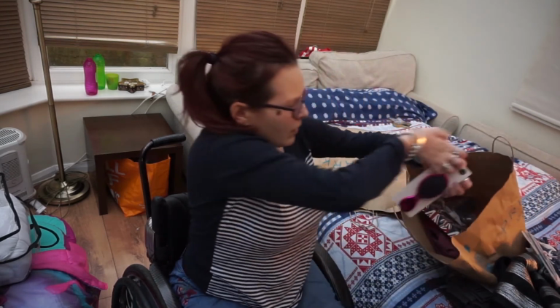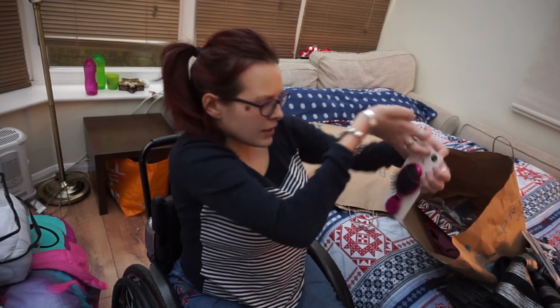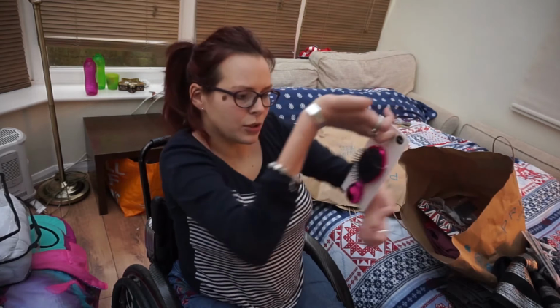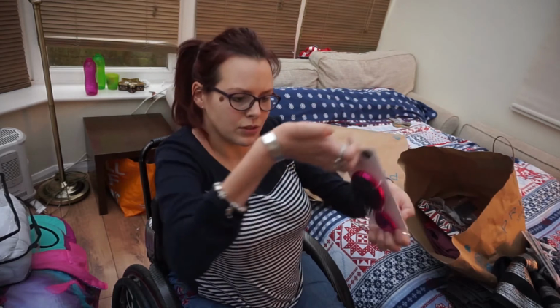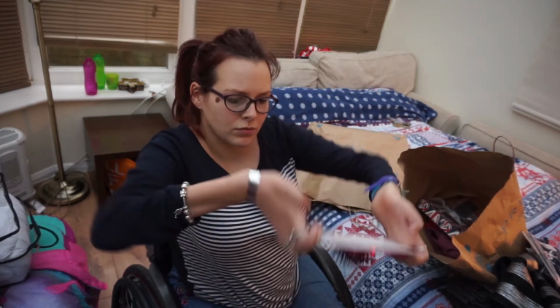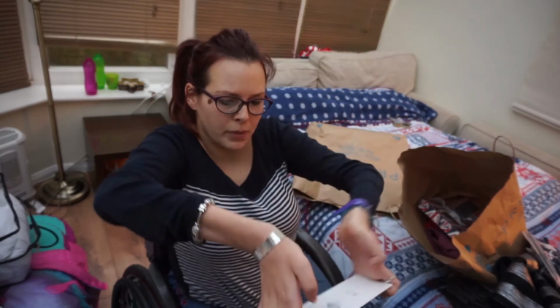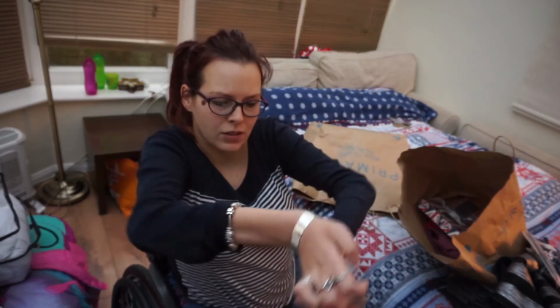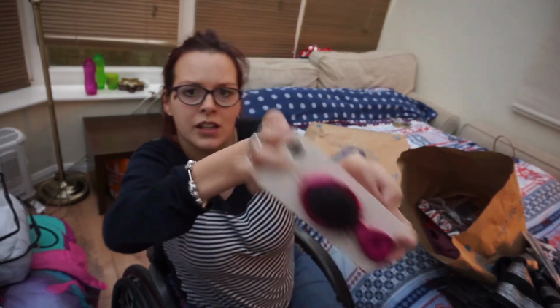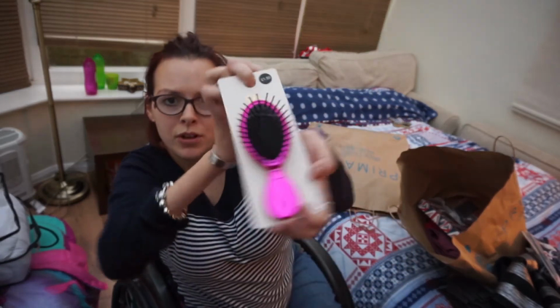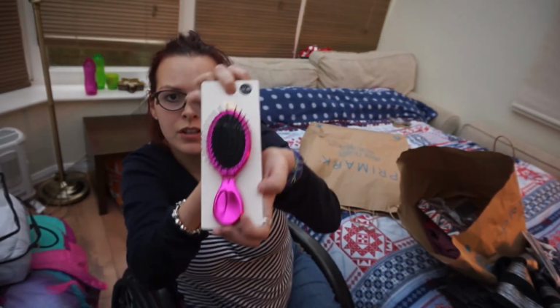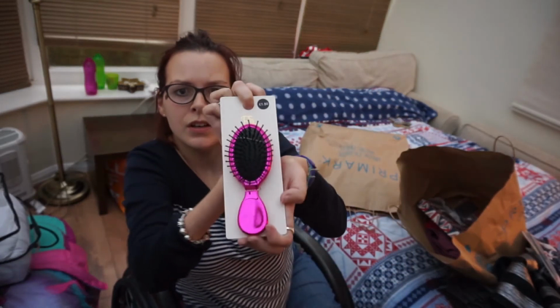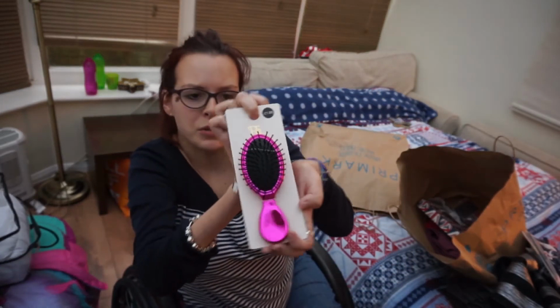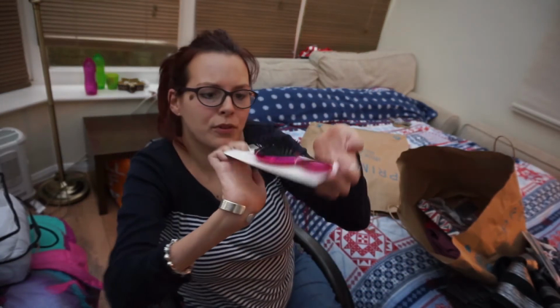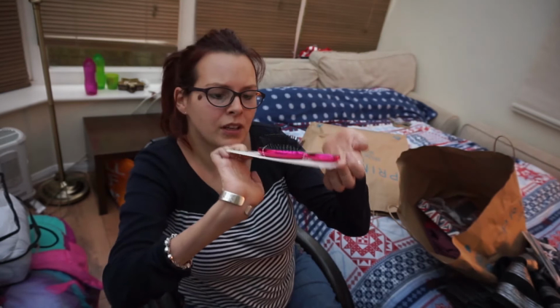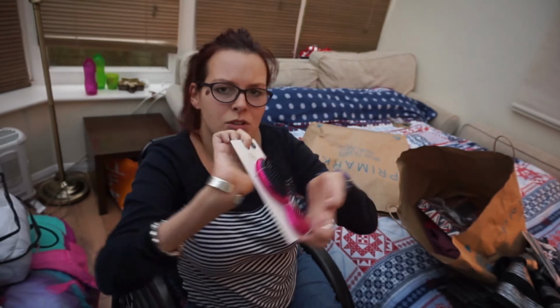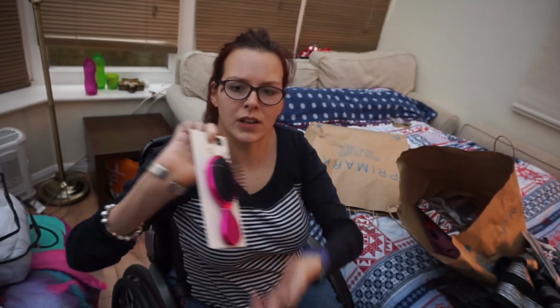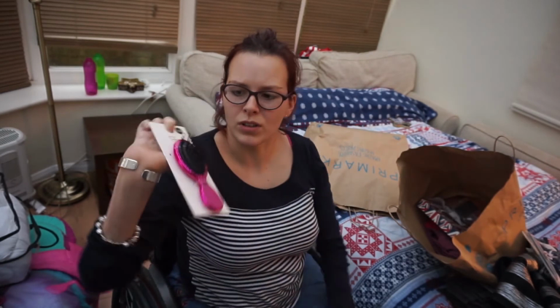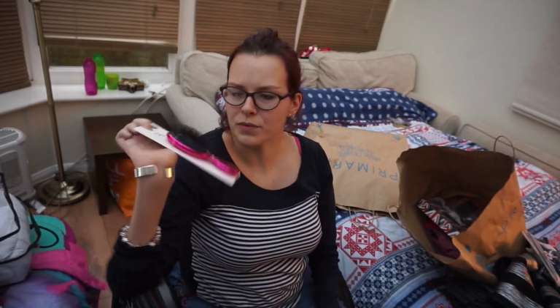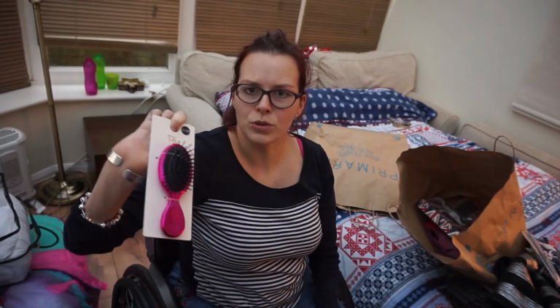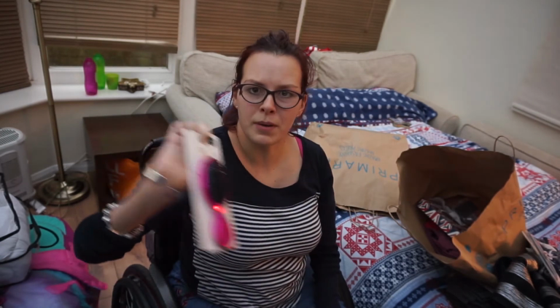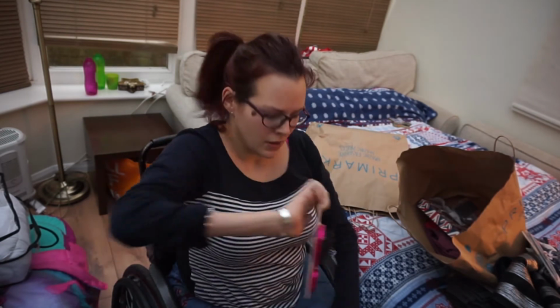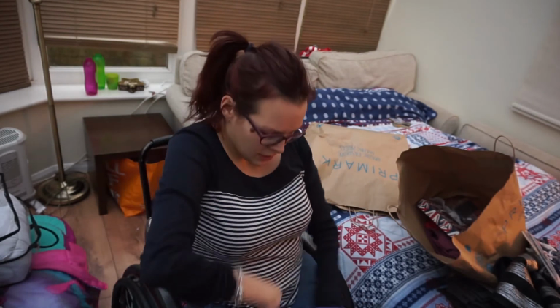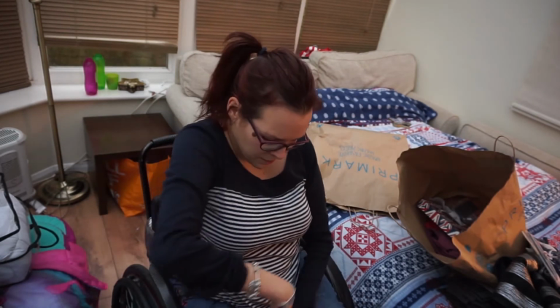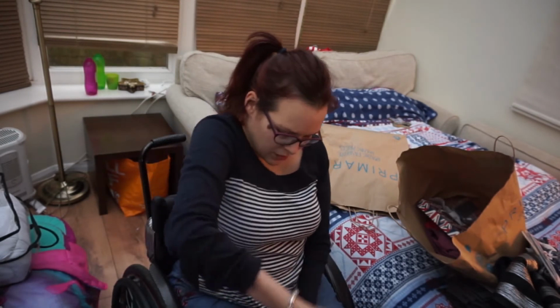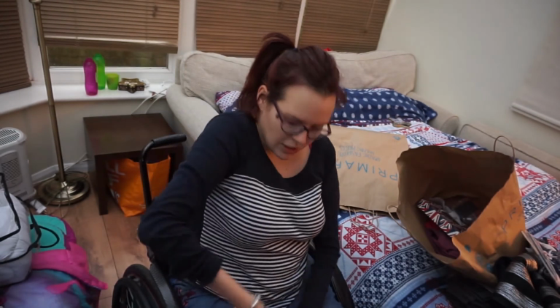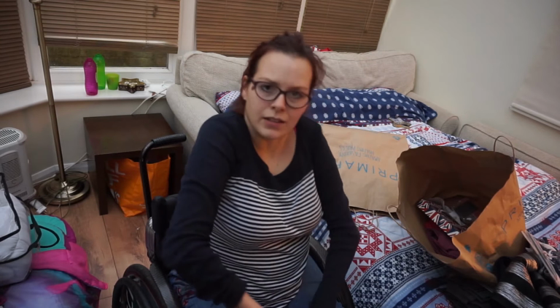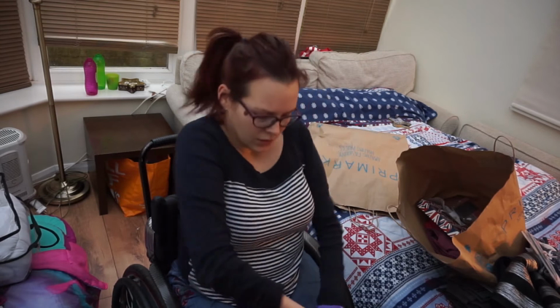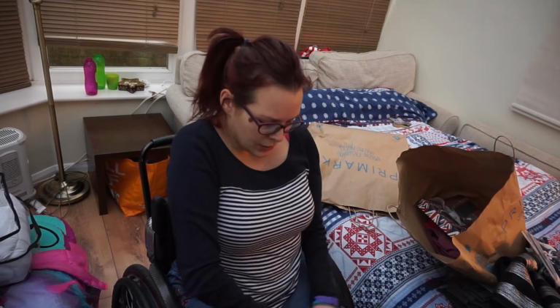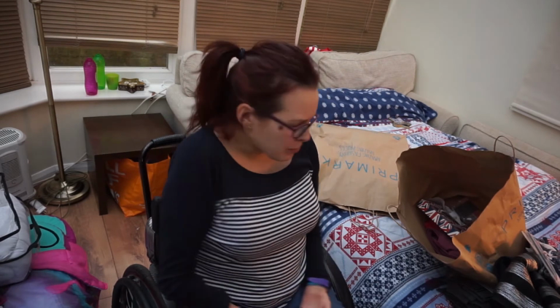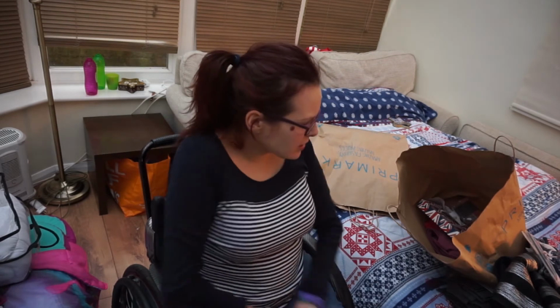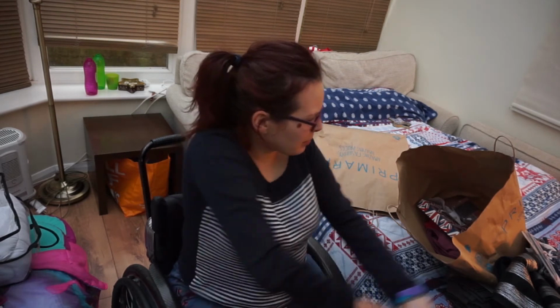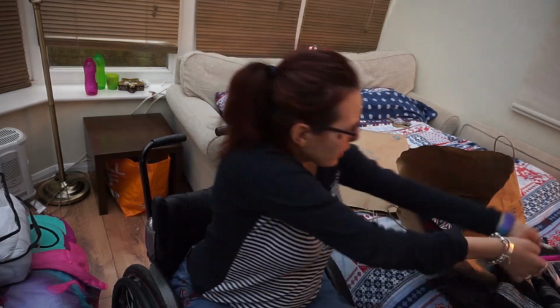I've got this little cute pink shiny hairbrush, which was £1.50 — it's a stocking filler or a little present for Tom's mum, because she likes her little mini brushes to keep in her handbag.